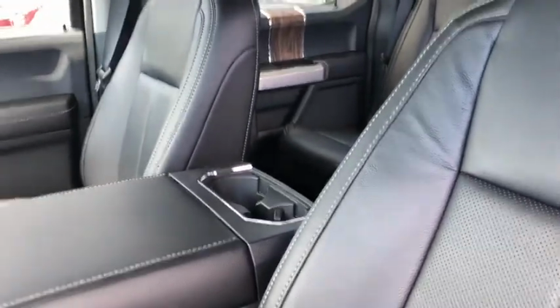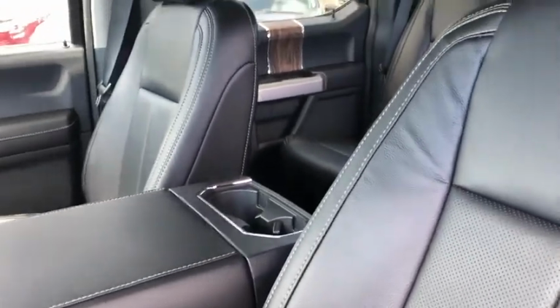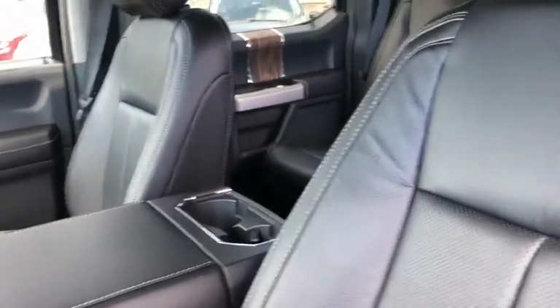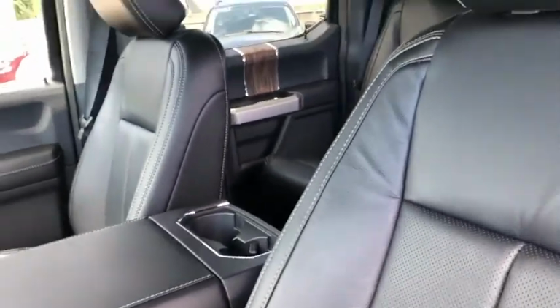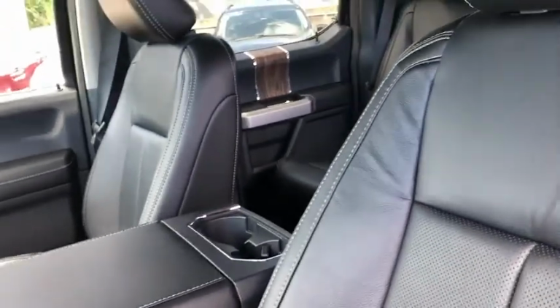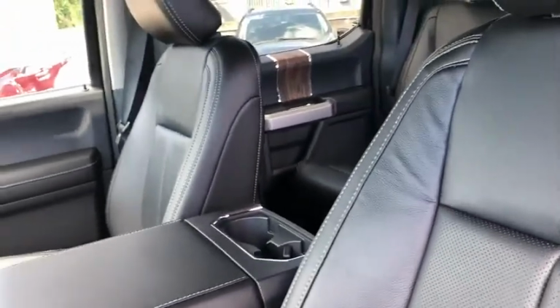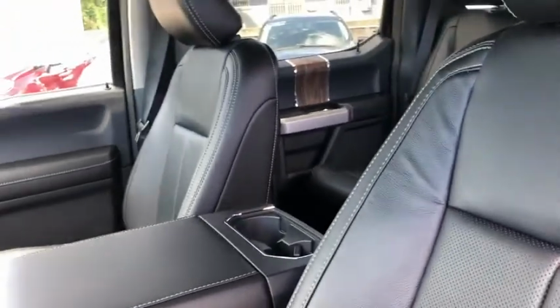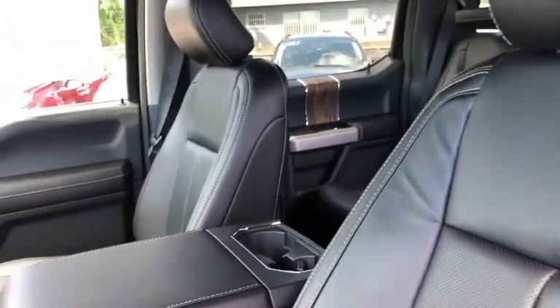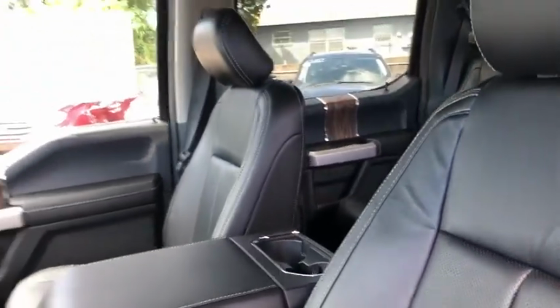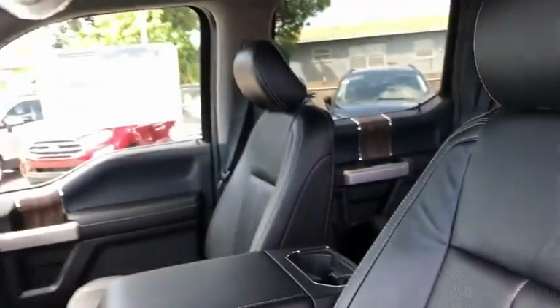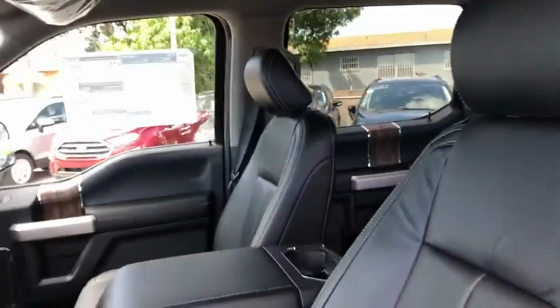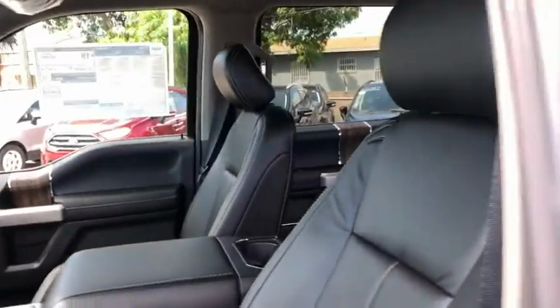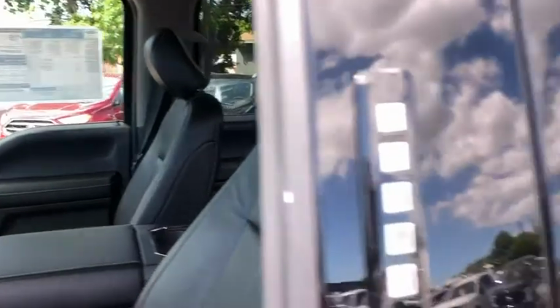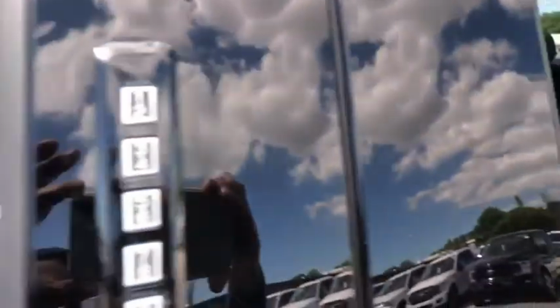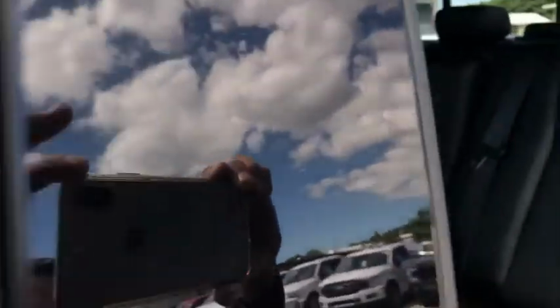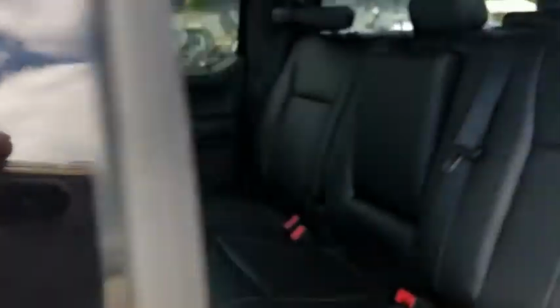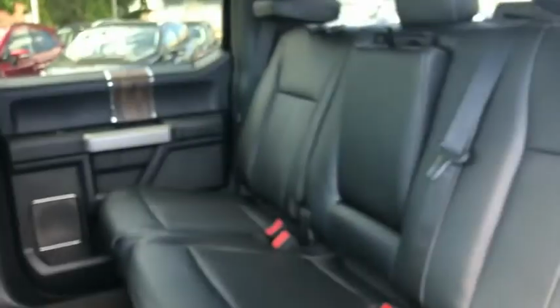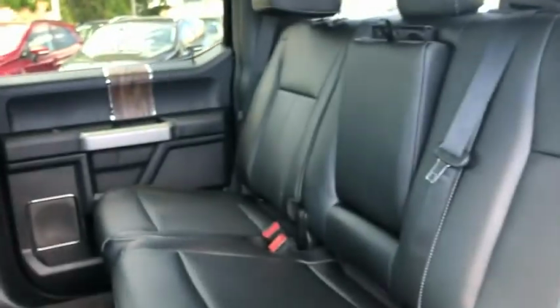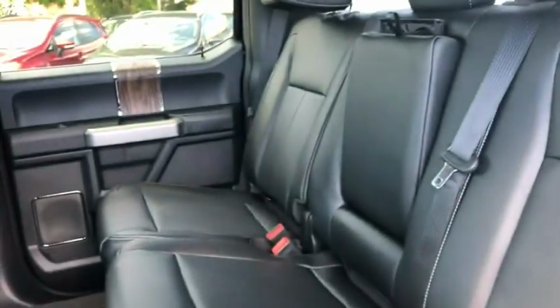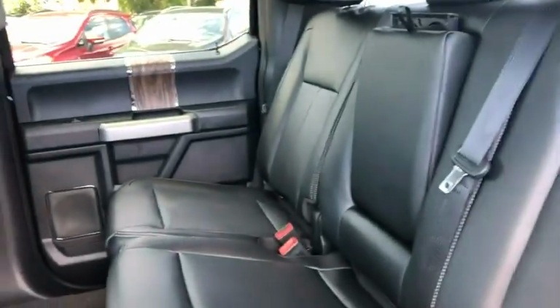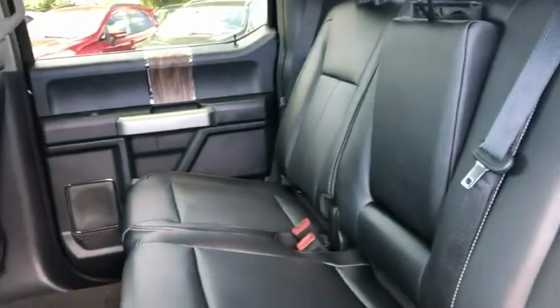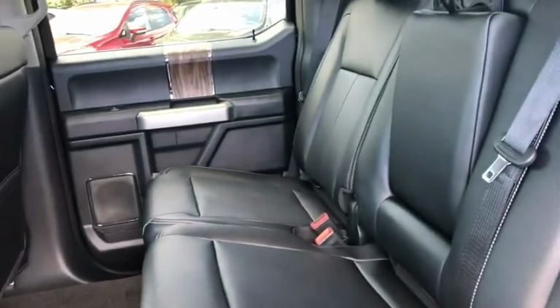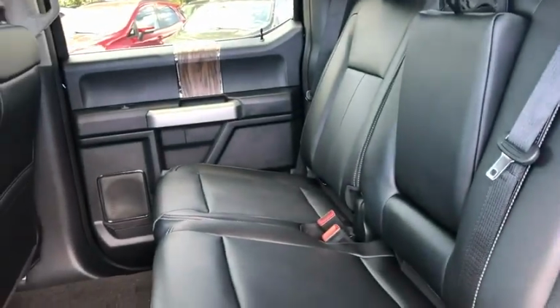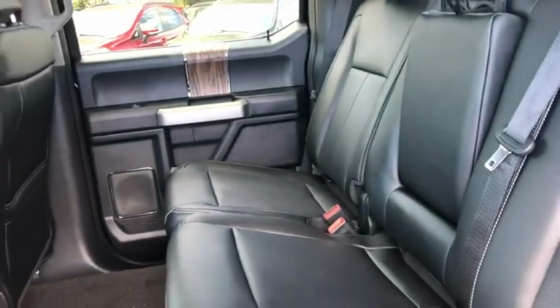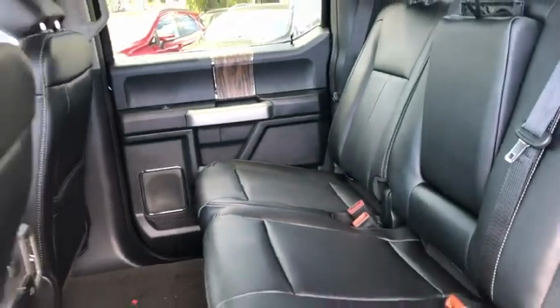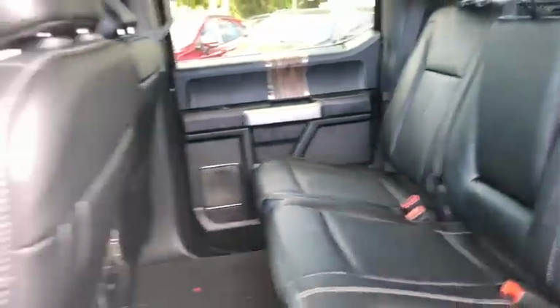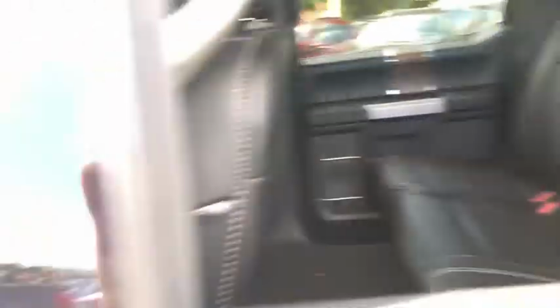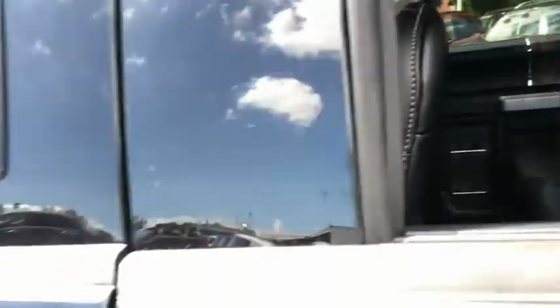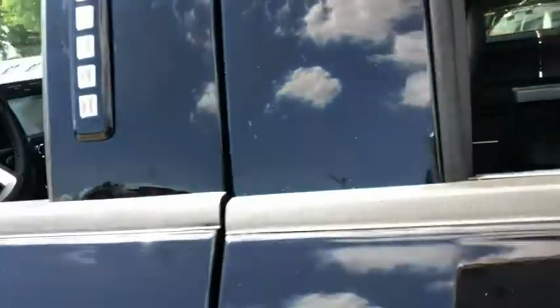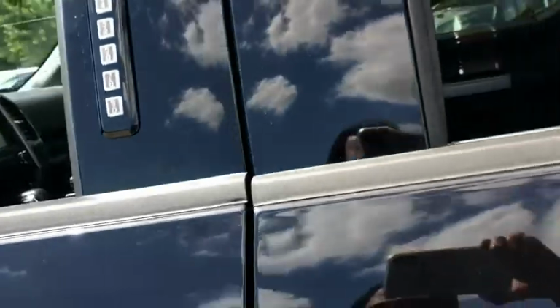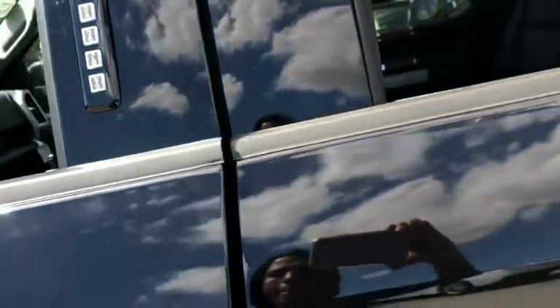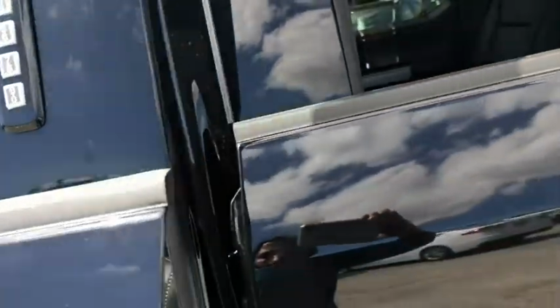Security system, trip computer, compass, brake assist, tachometer, overhead console, panic alarm, remote keyless entry.